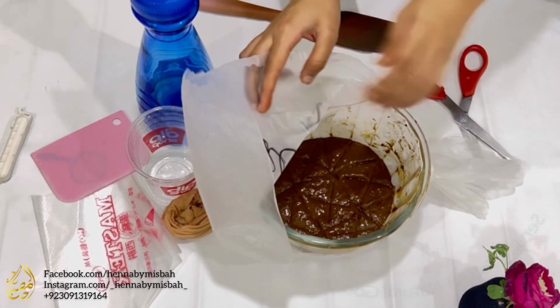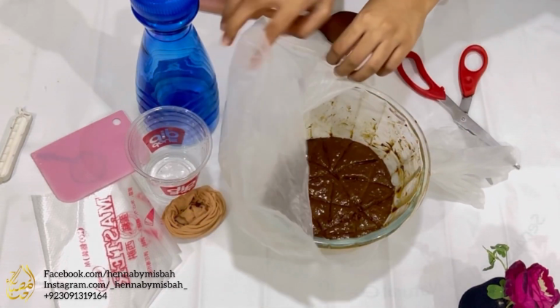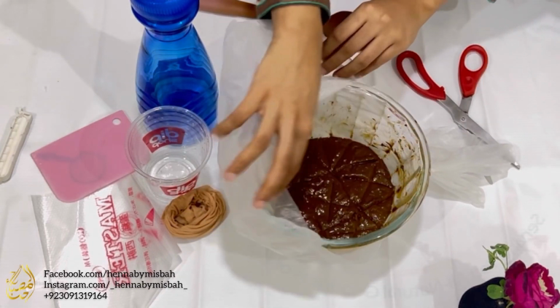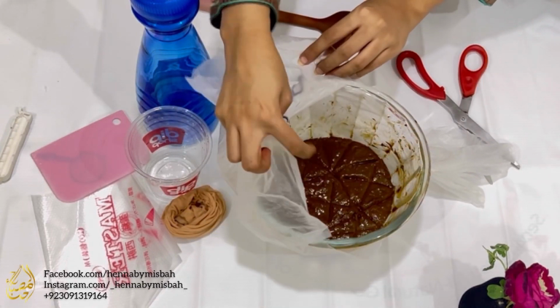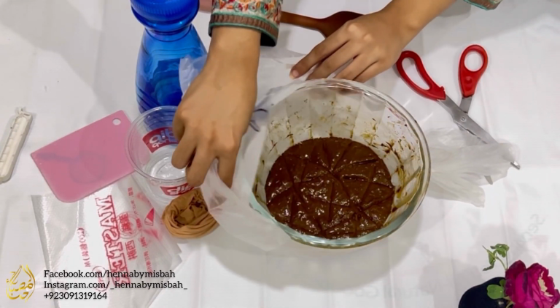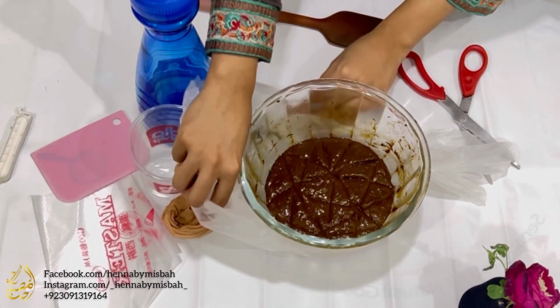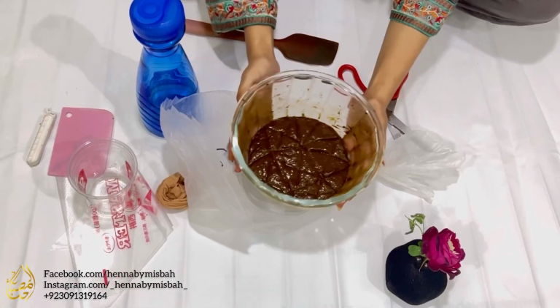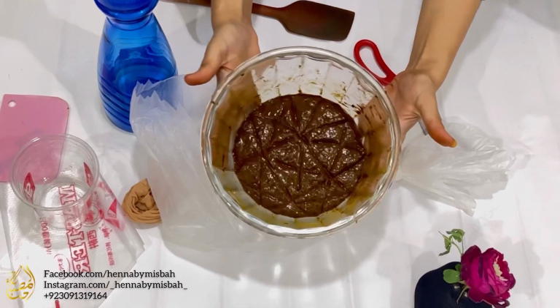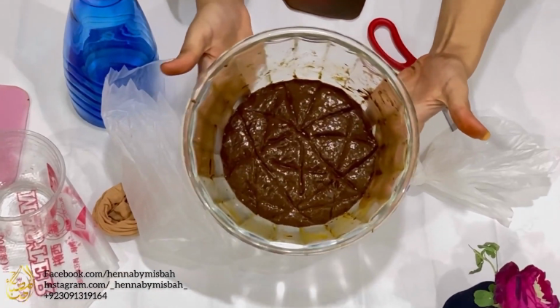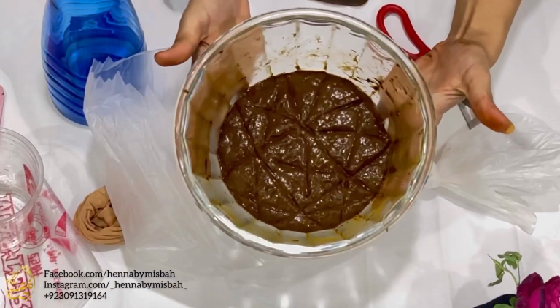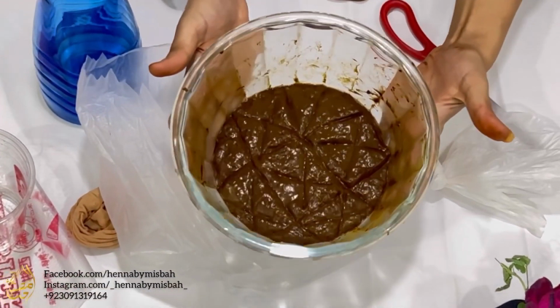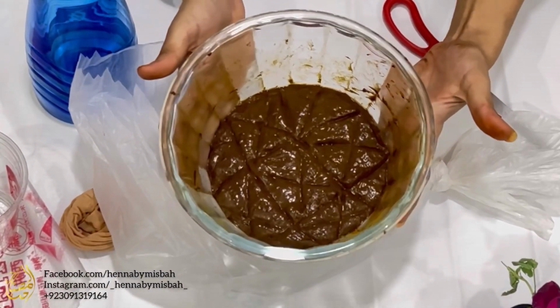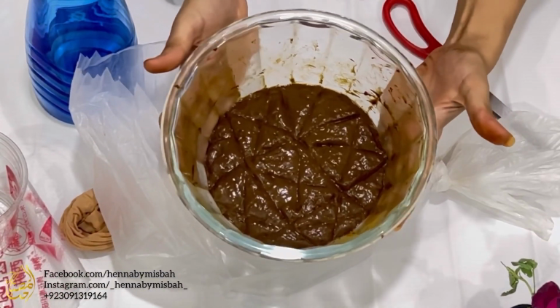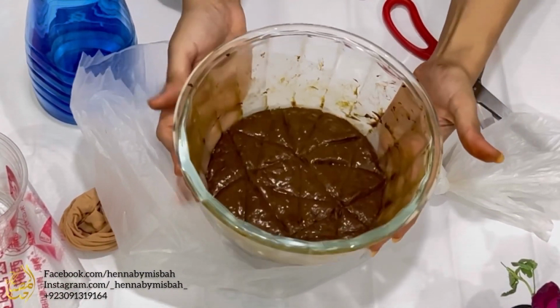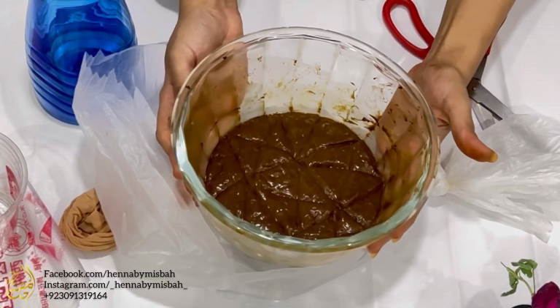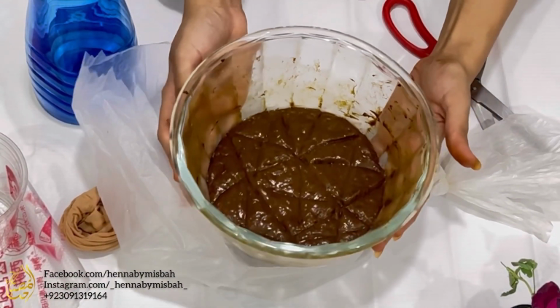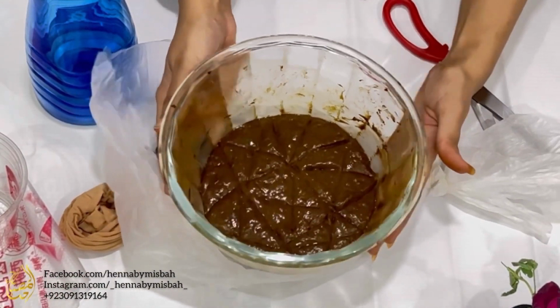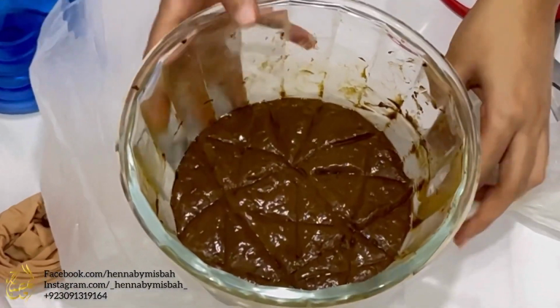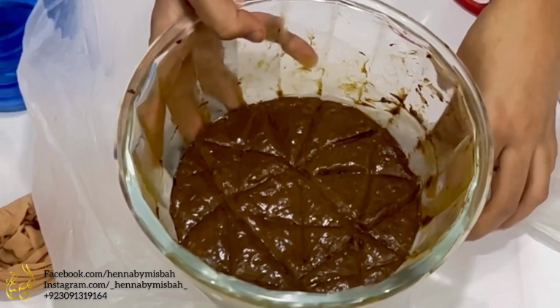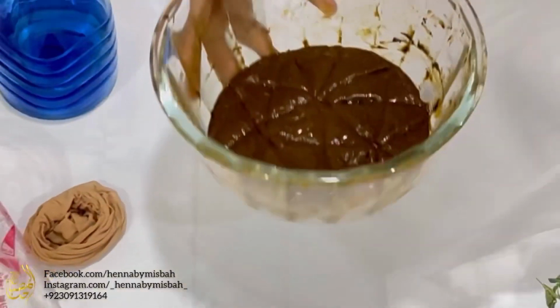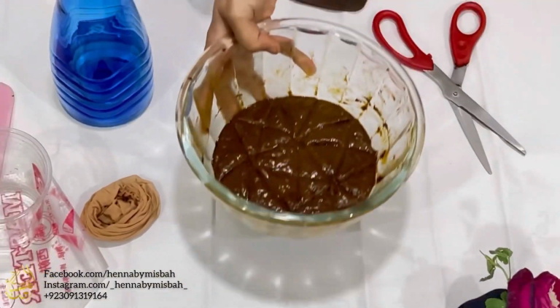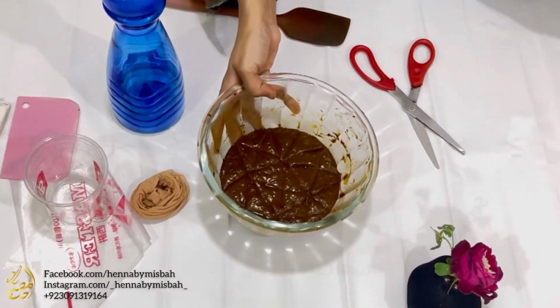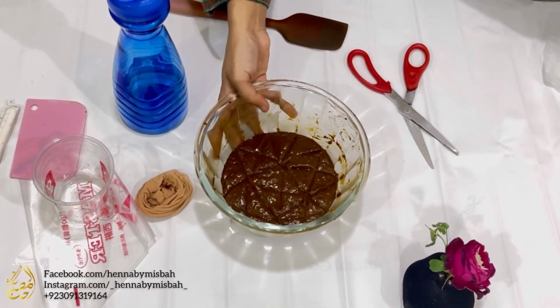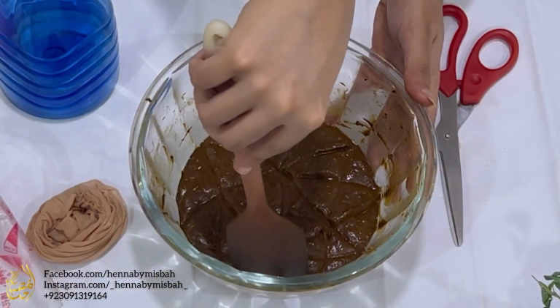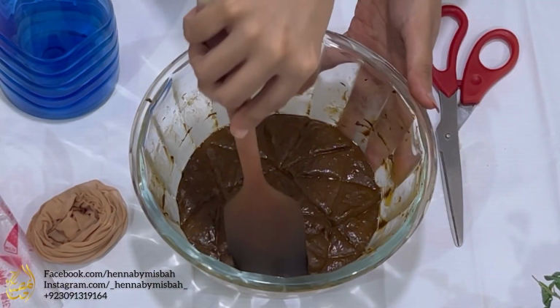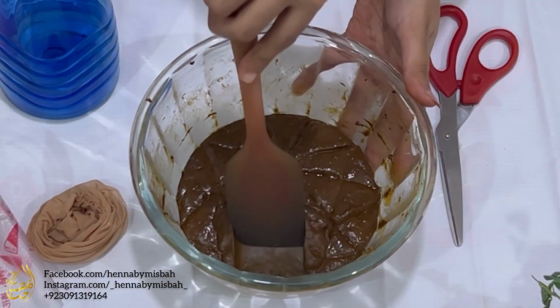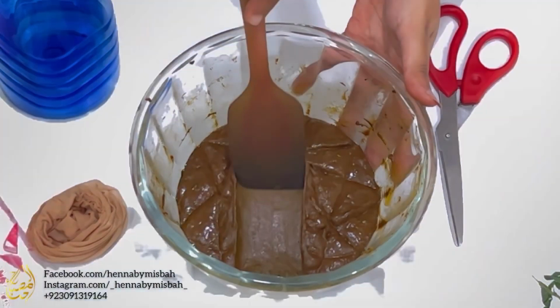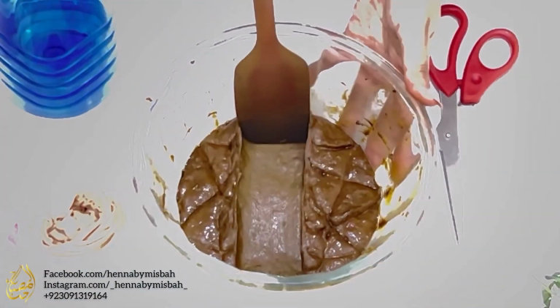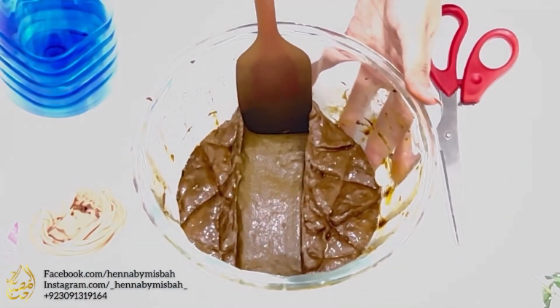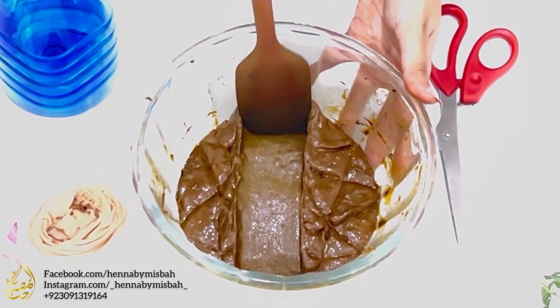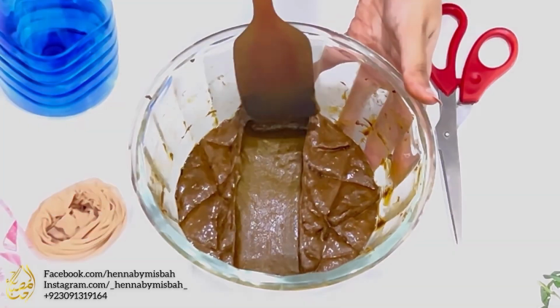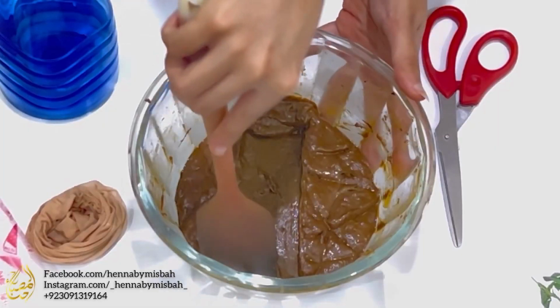I covered it in a plastic bag — you can also use silicone lids. After dye release, the top surface of the paste is going to be brown and on the inside it's going to be green in color, as visible here.